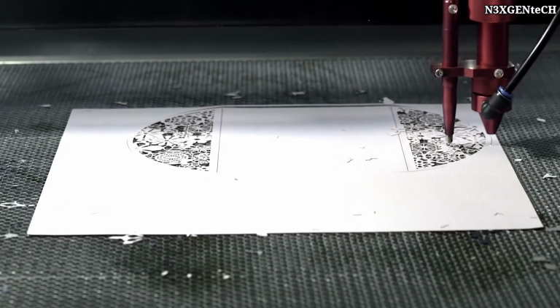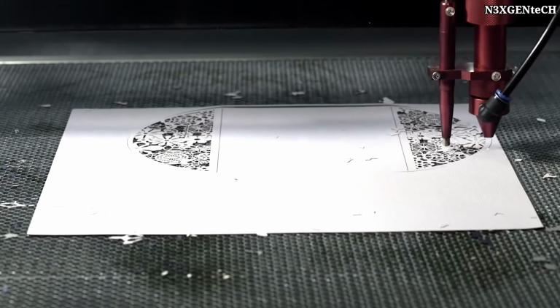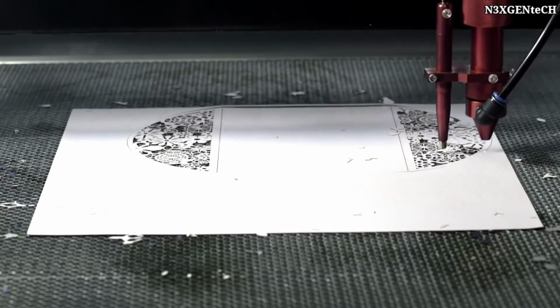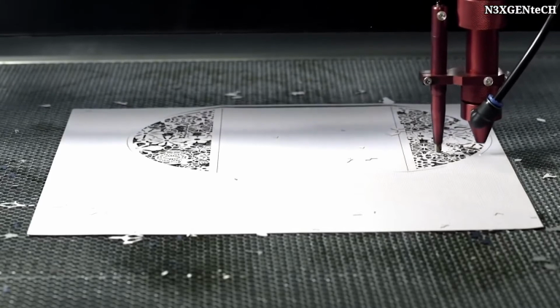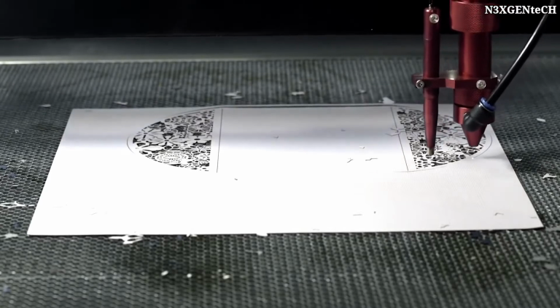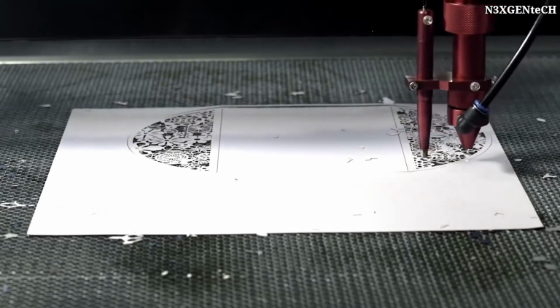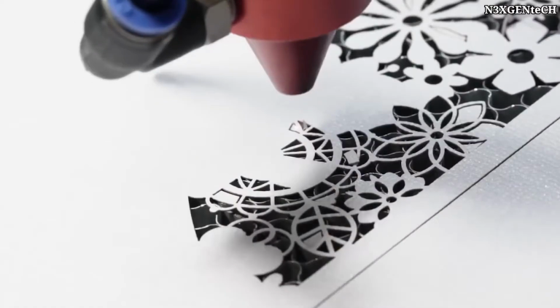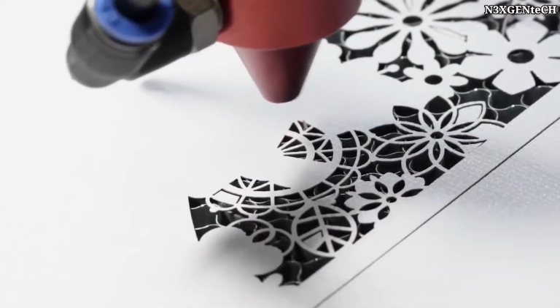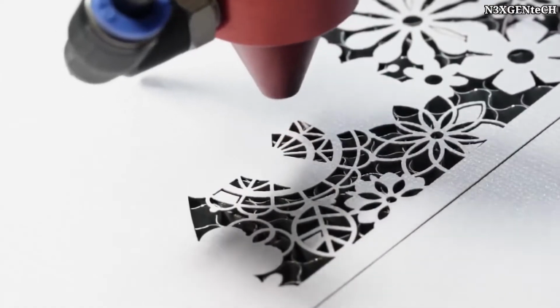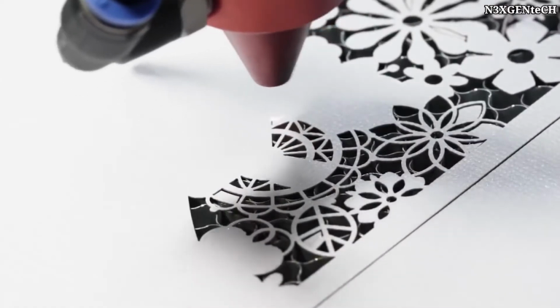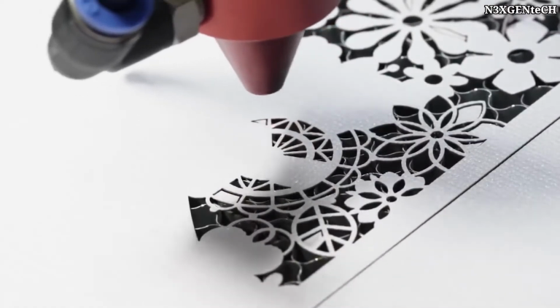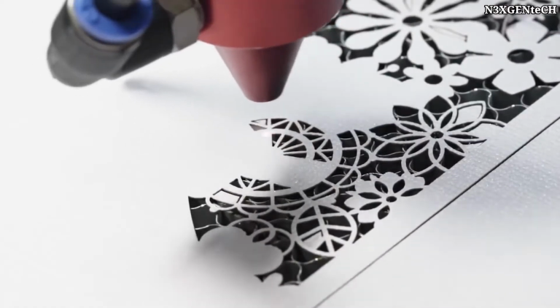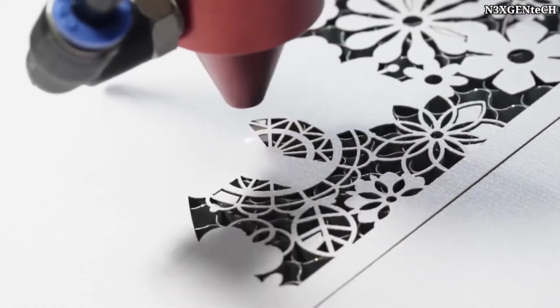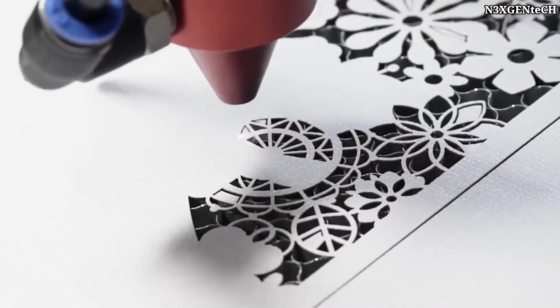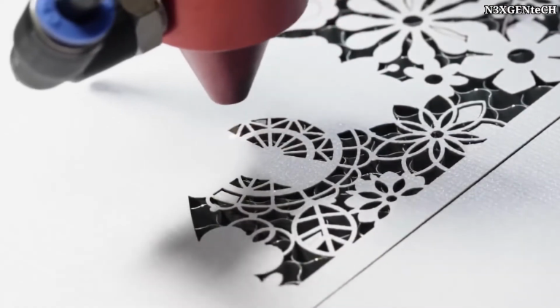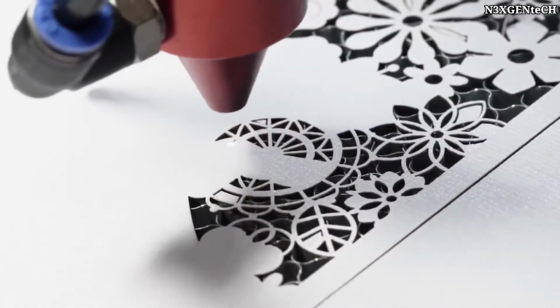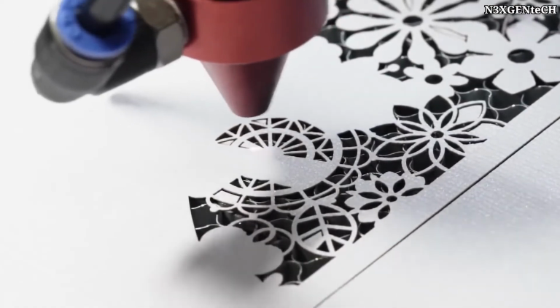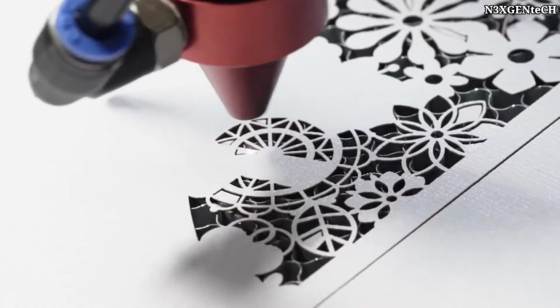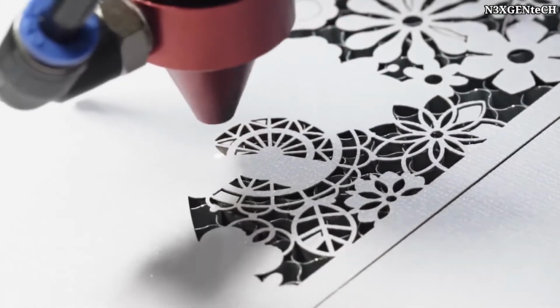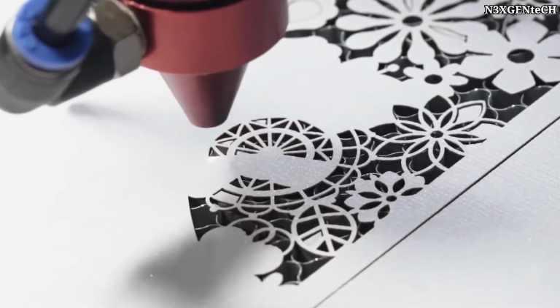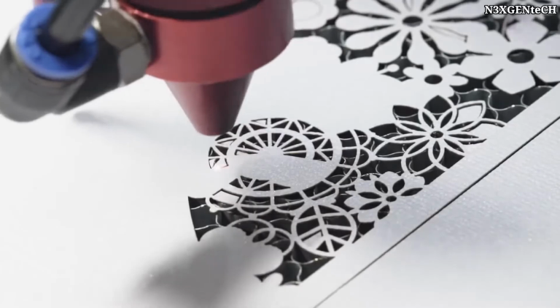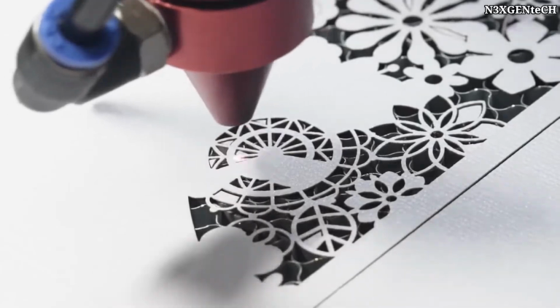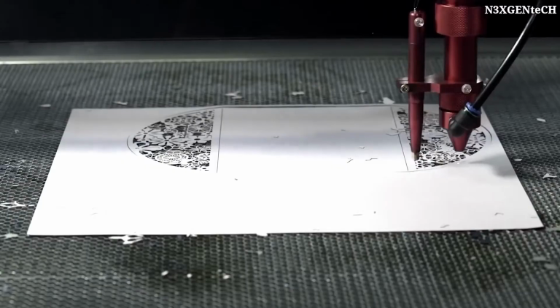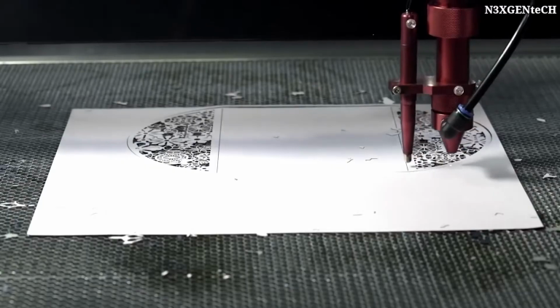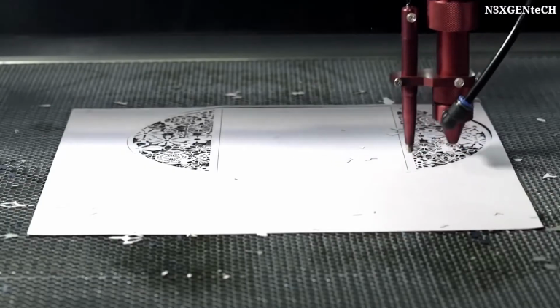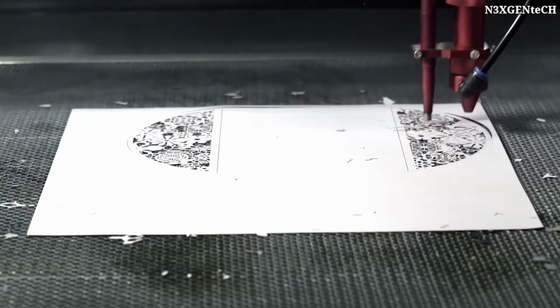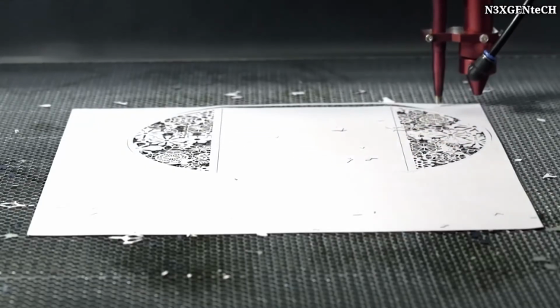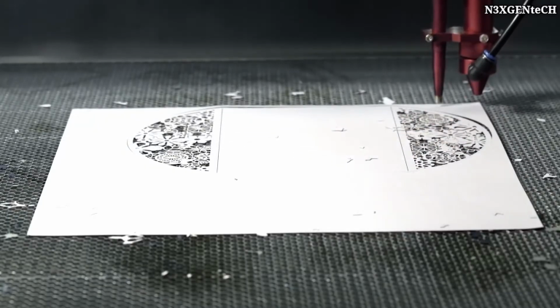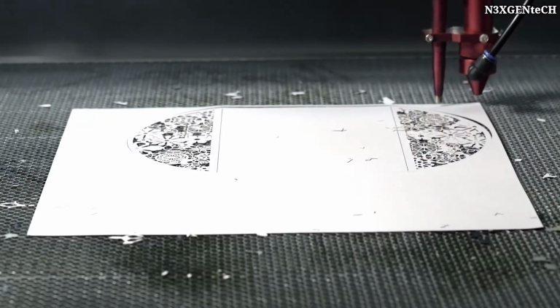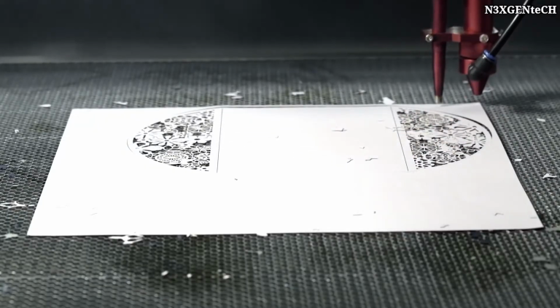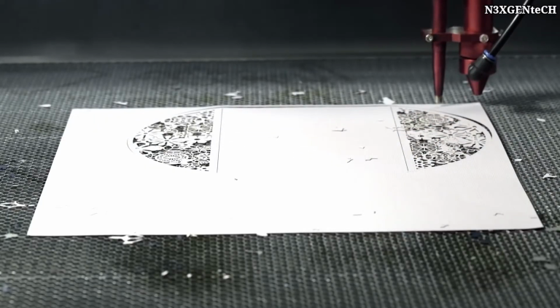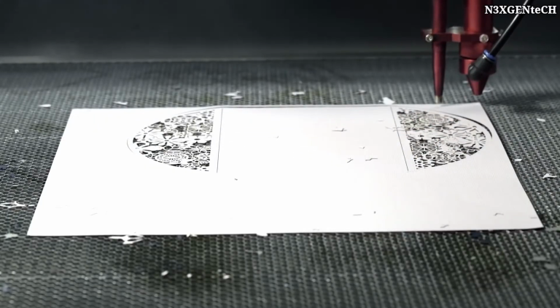Among the advantages of the machine is the use of special DXF files that can be easily found and downloaded from the internet.